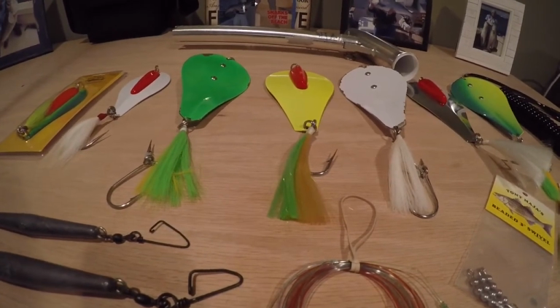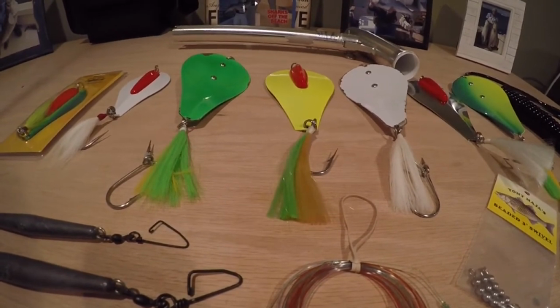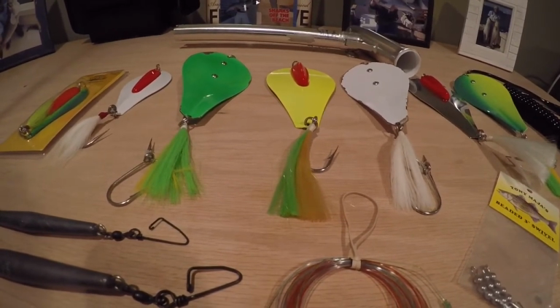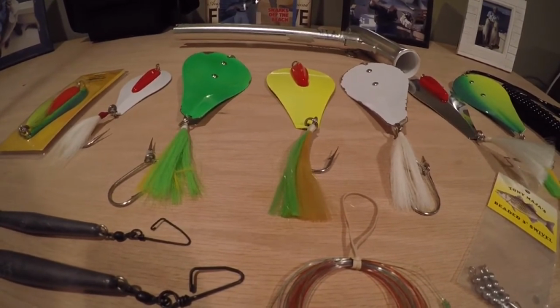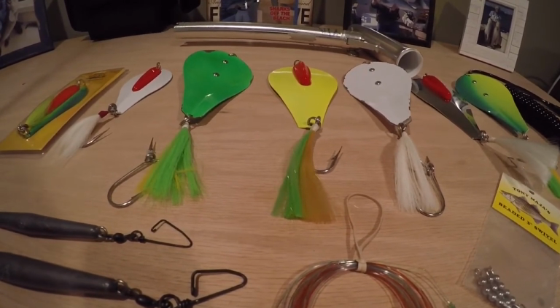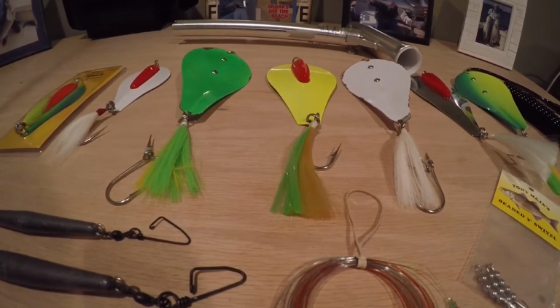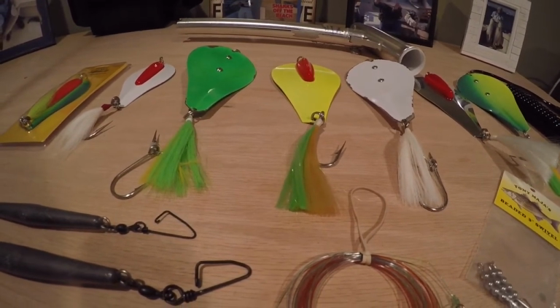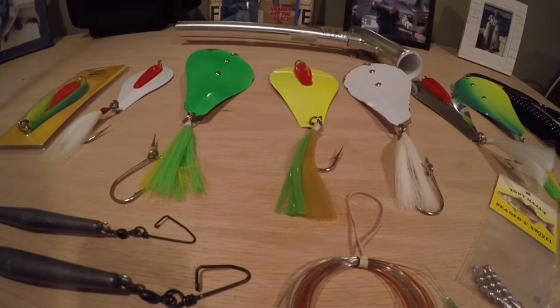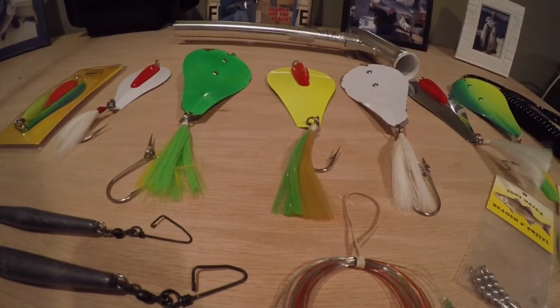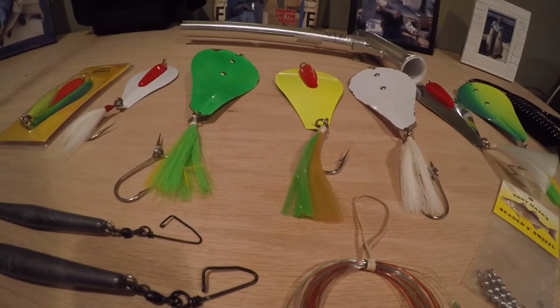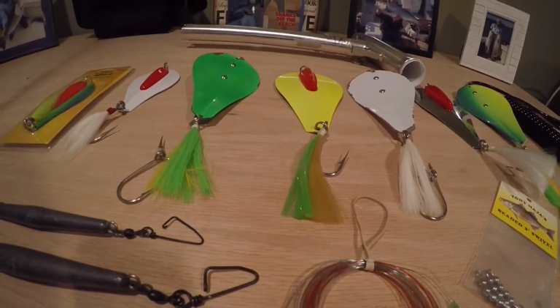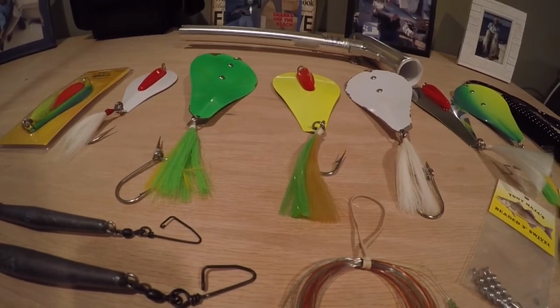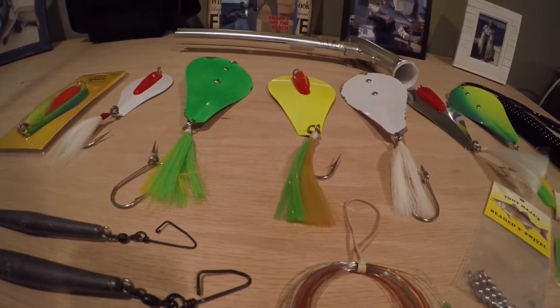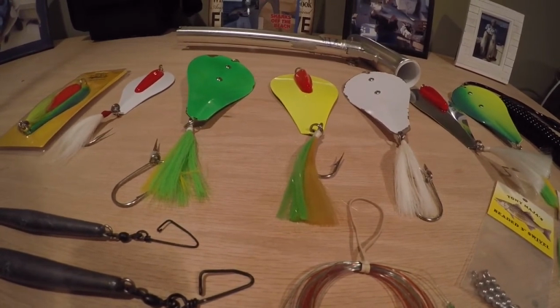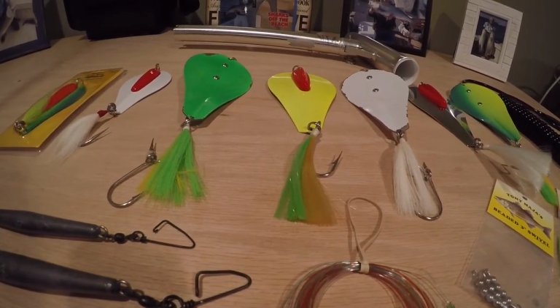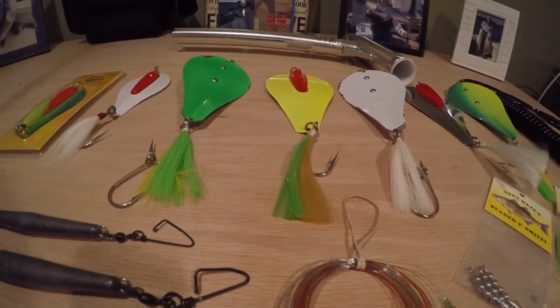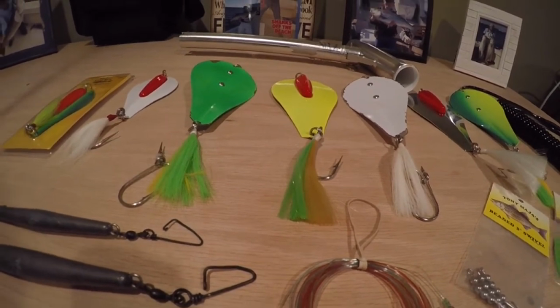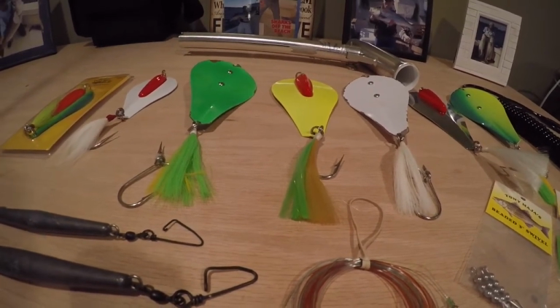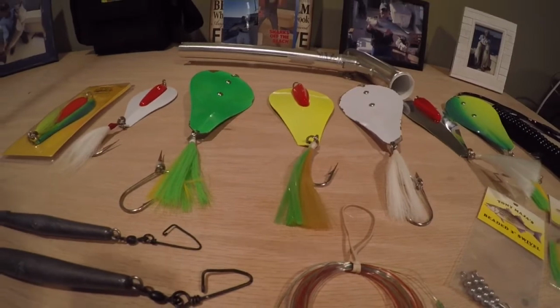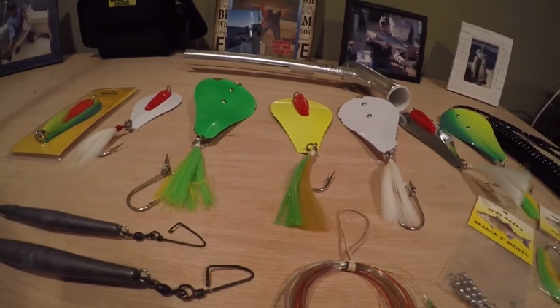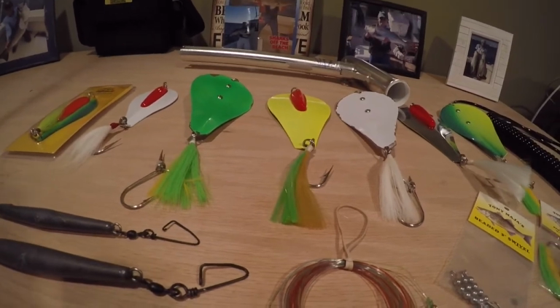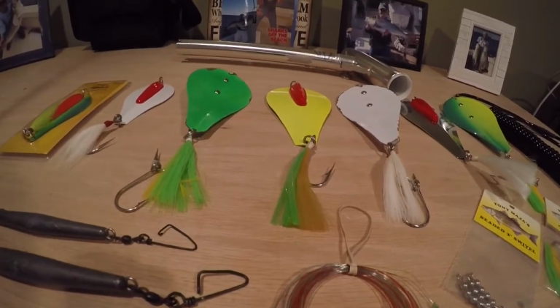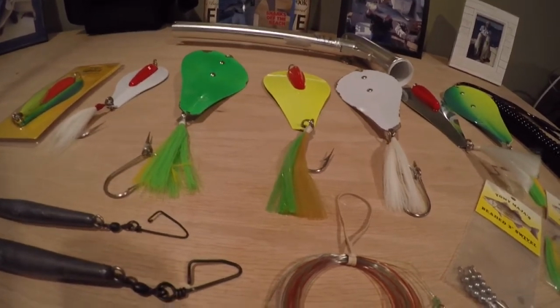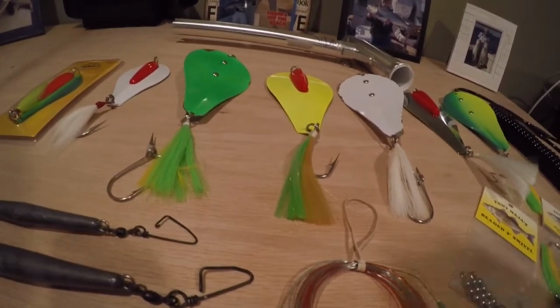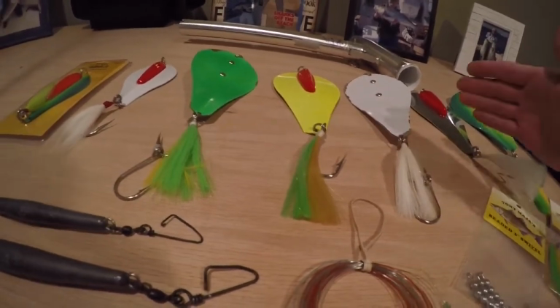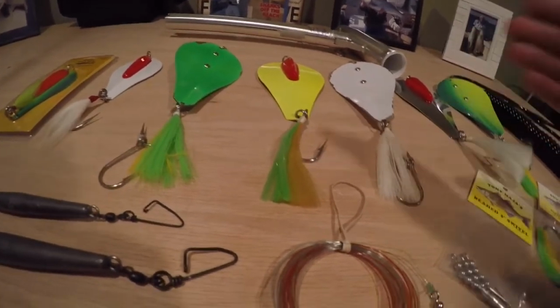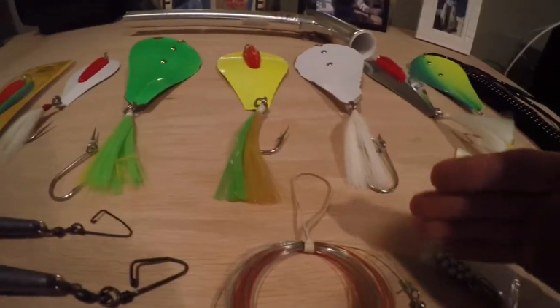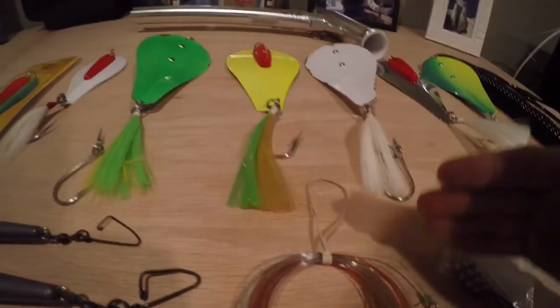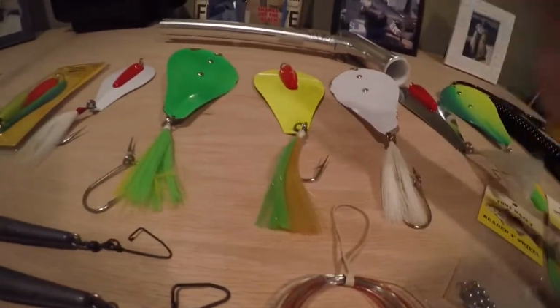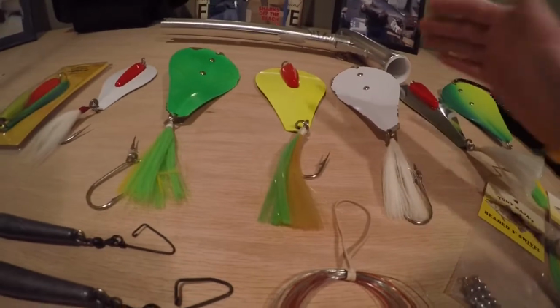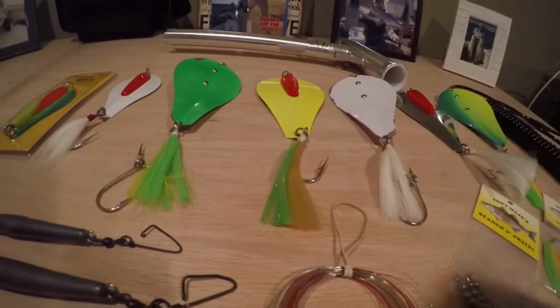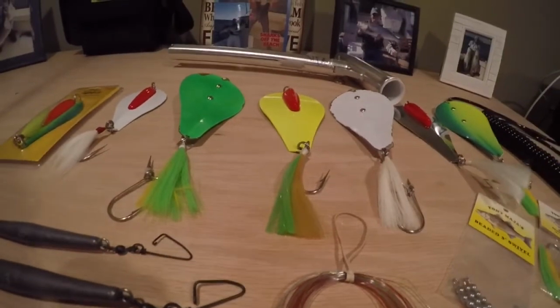Today I'm doing a quick video on Tony Maja Bunker Spoons. Tony Spoons have become one of the most consistent and effective ways to catch striped bass up here in the Northeast, especially in New Jersey over the last couple of years. So today I'm going to break down the spoons, show you guys how to rig them, how to fish them, along with some tips.